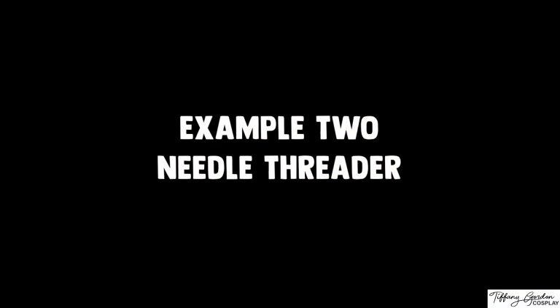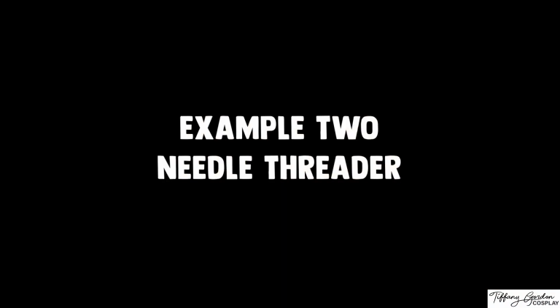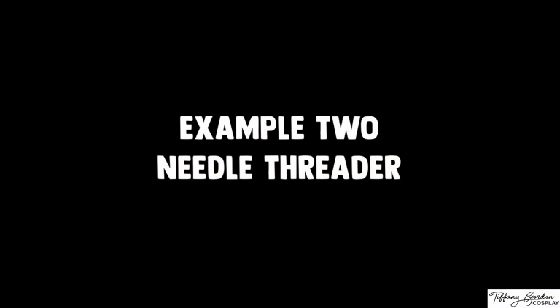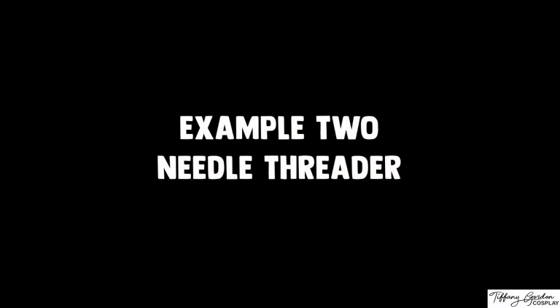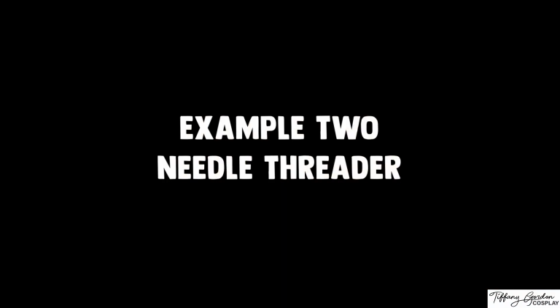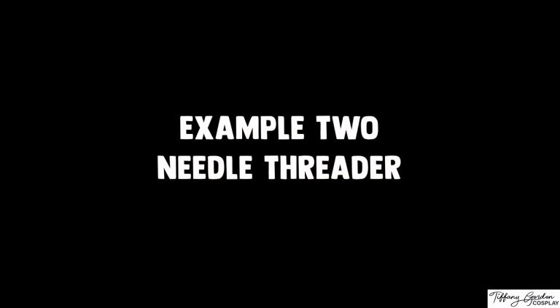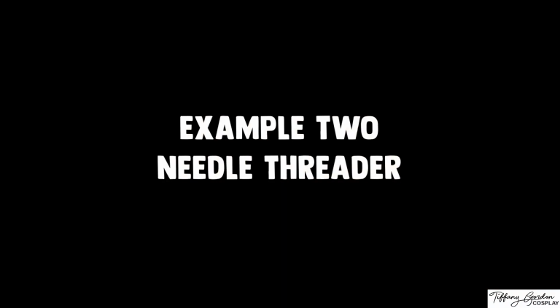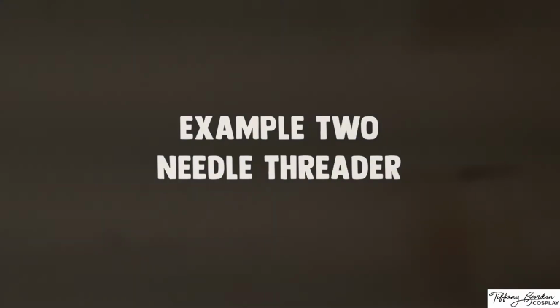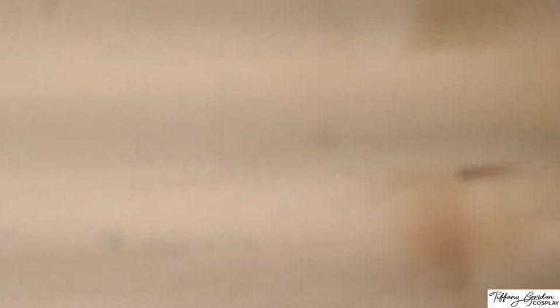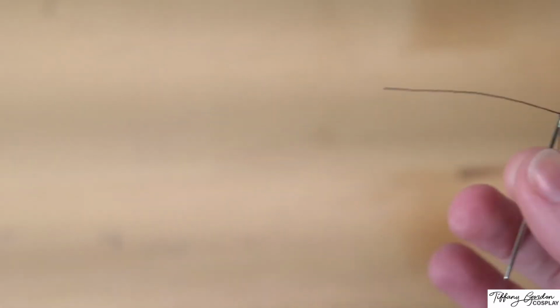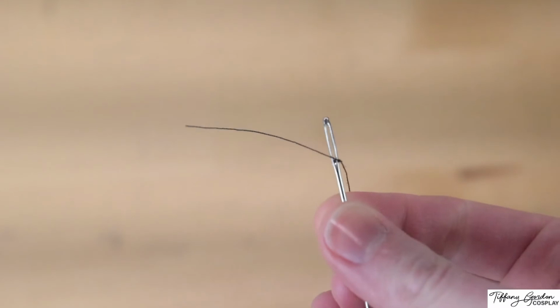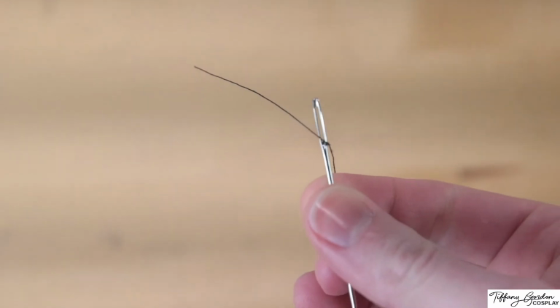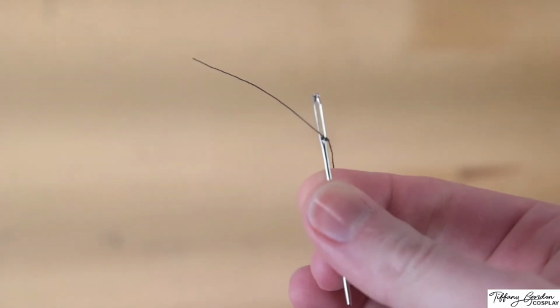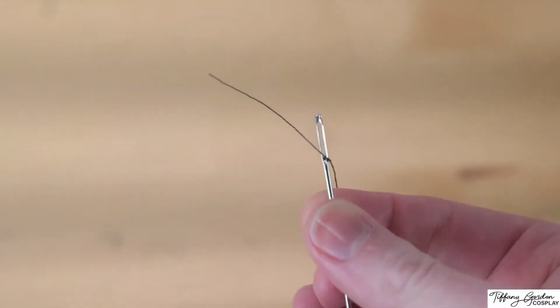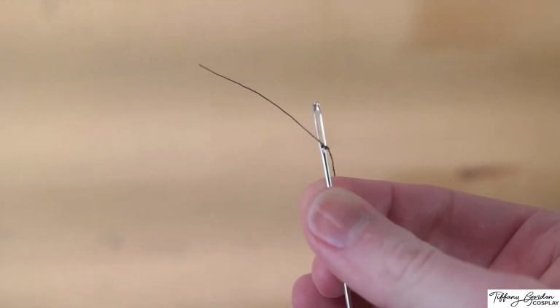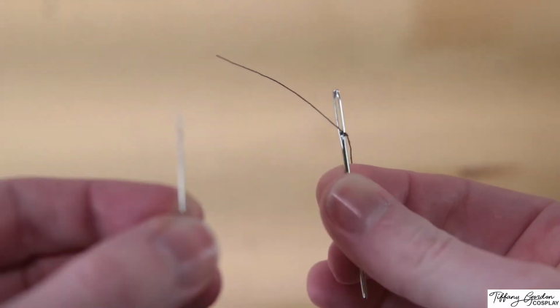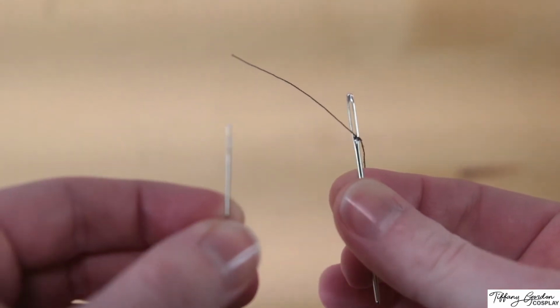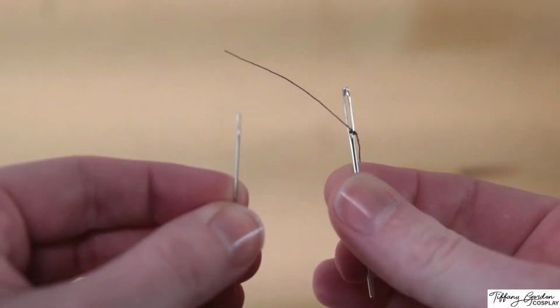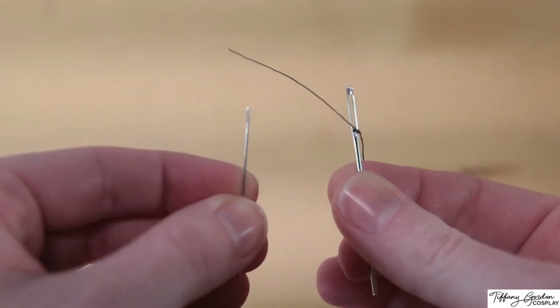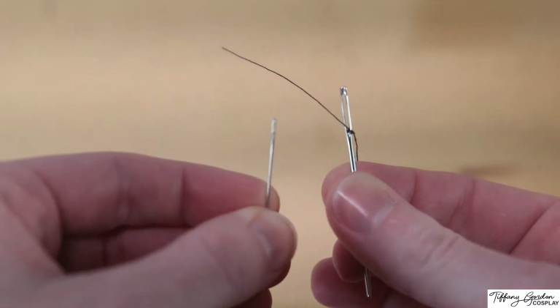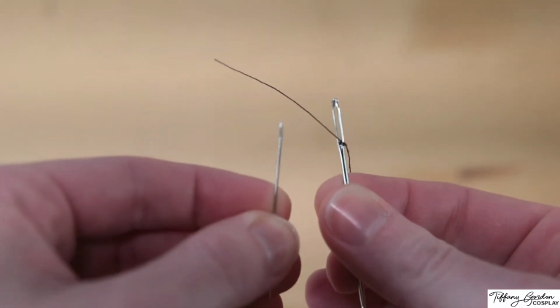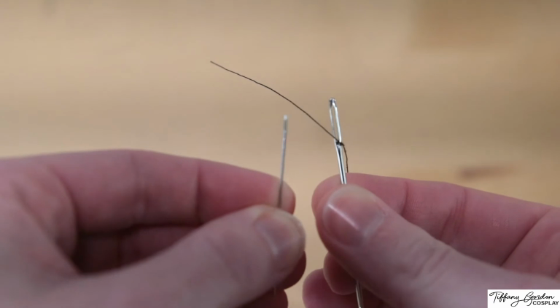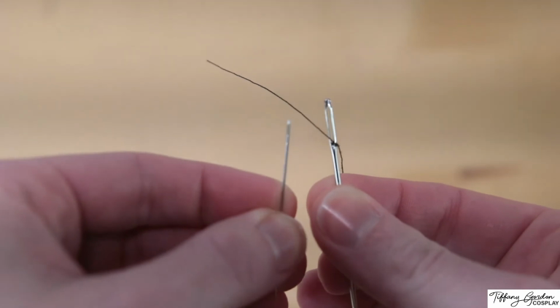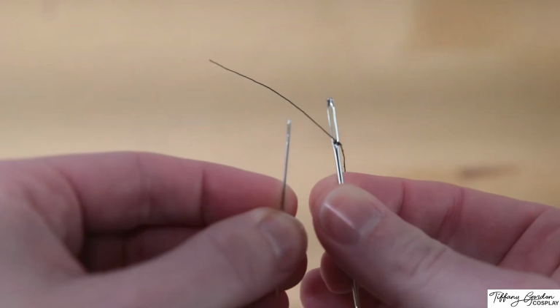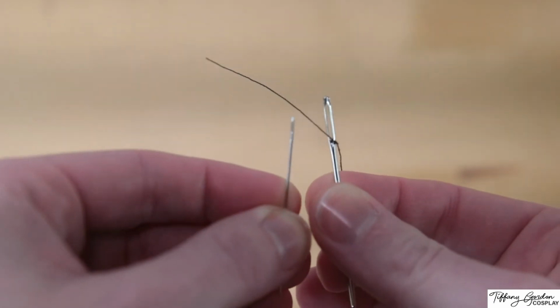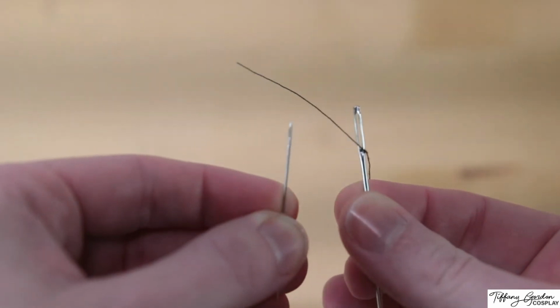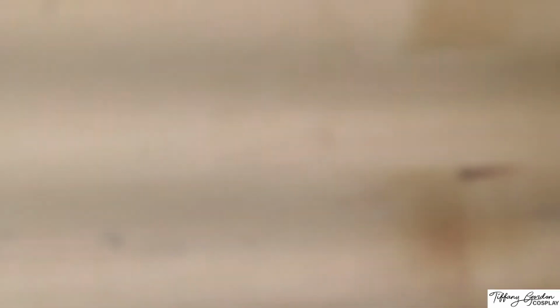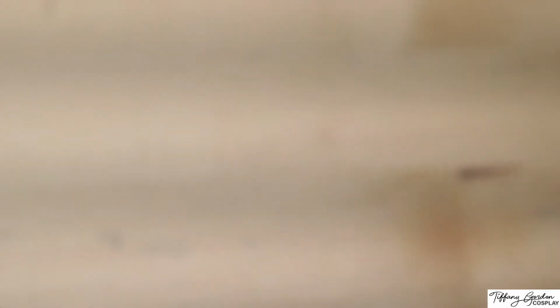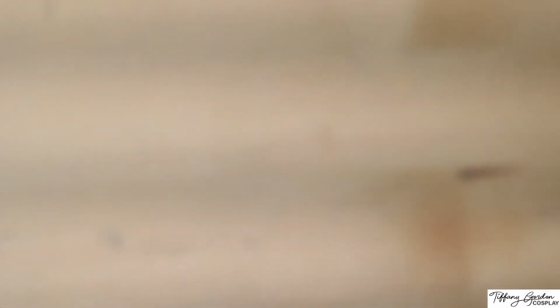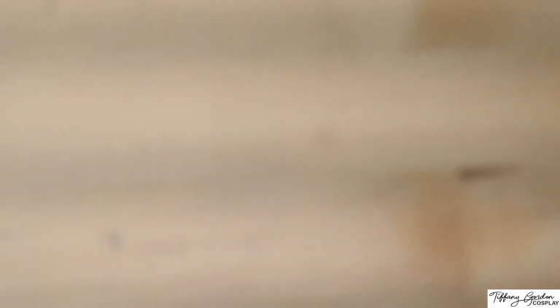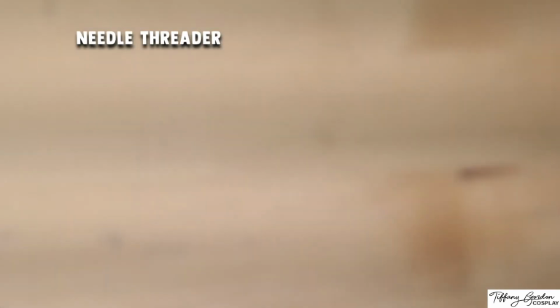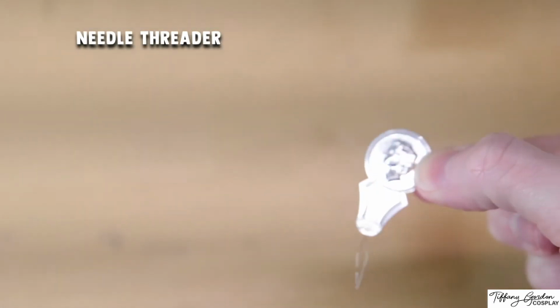Which brings me to our second option for threading a needle. For this one, we're going to be using my very smallest hand sewing needle. This method is going to involve using a really handy tool, which is called a needle threader.